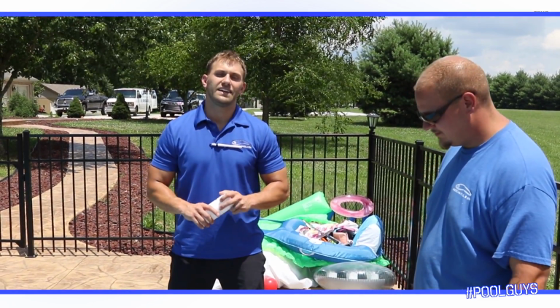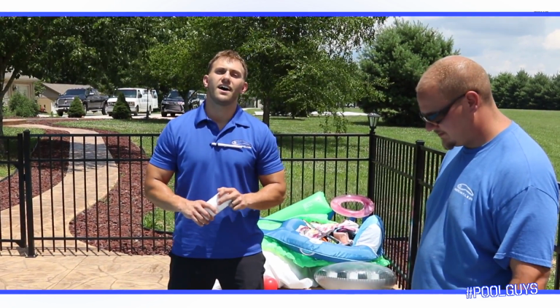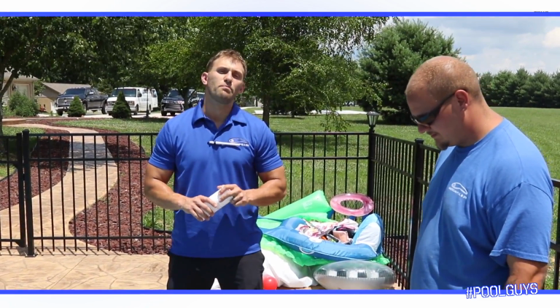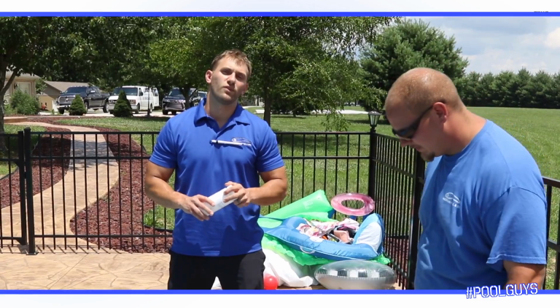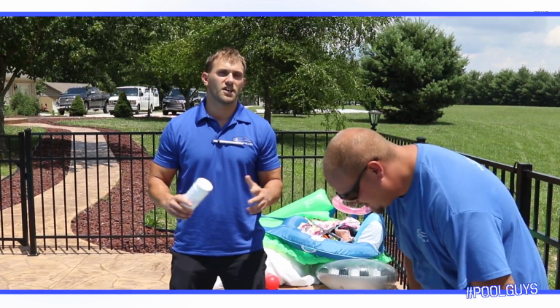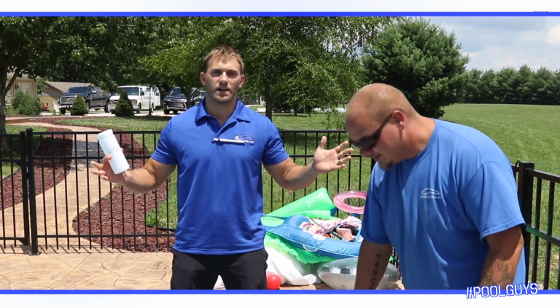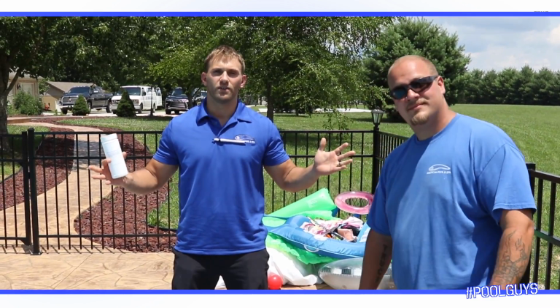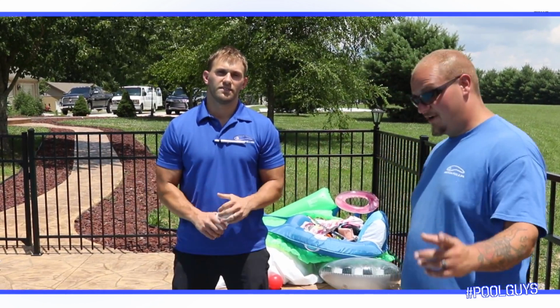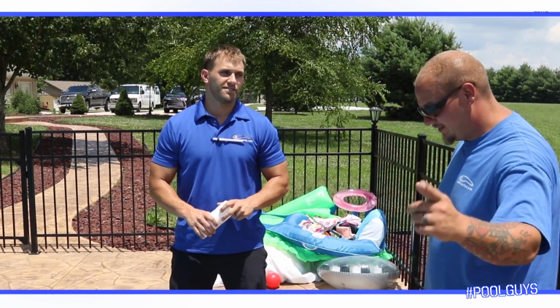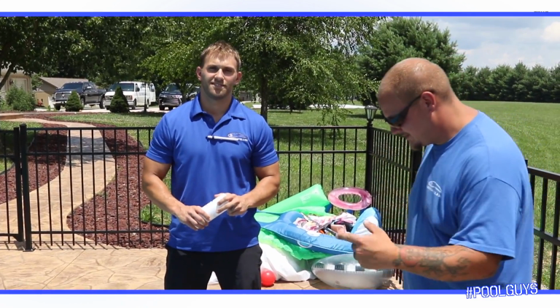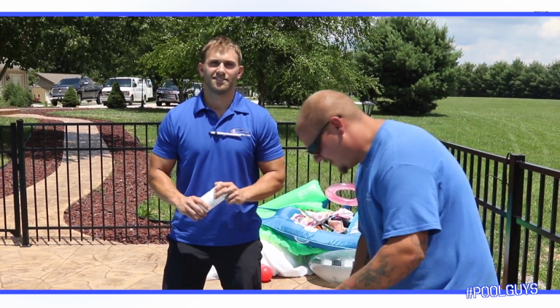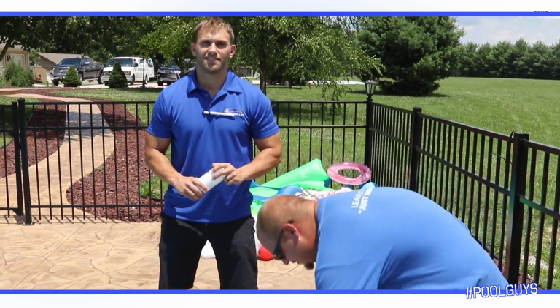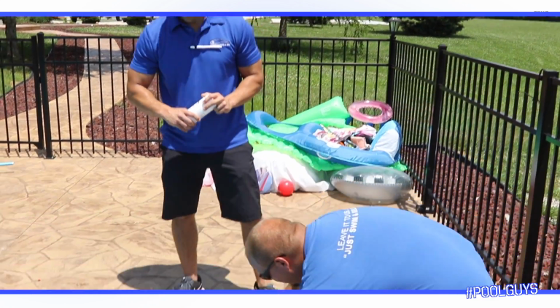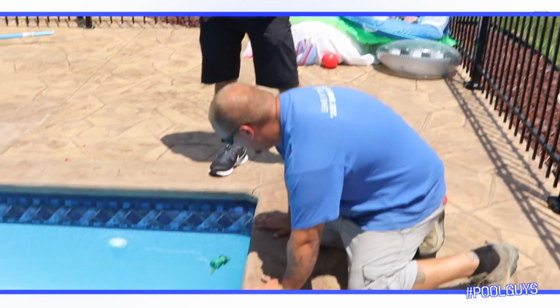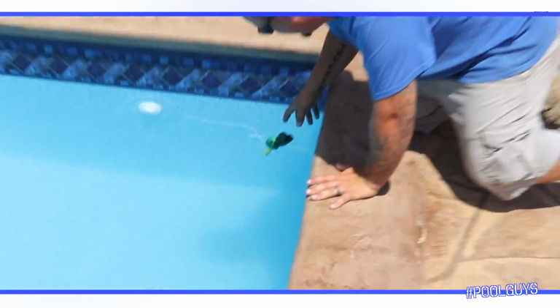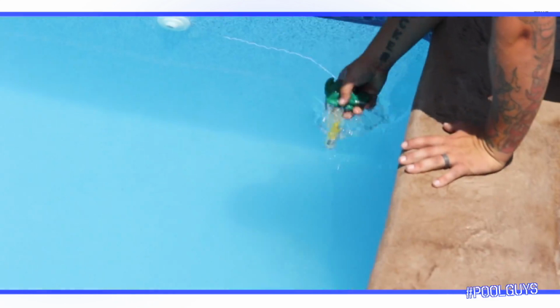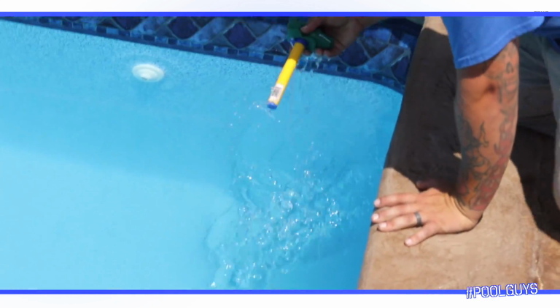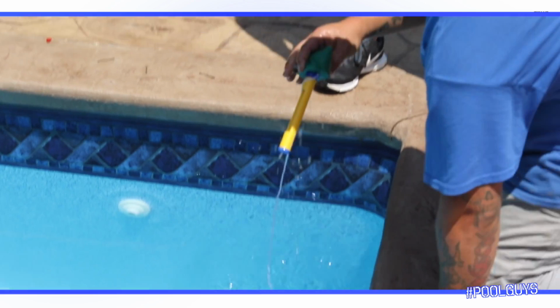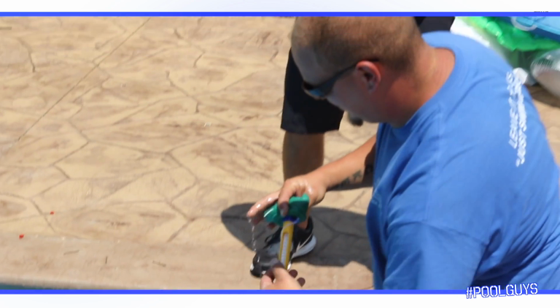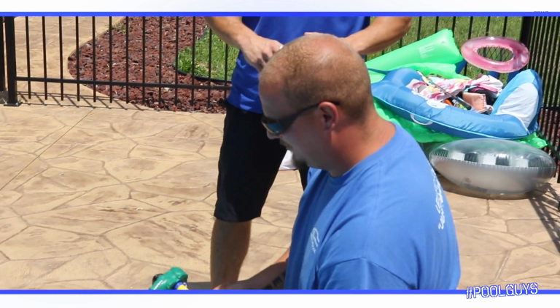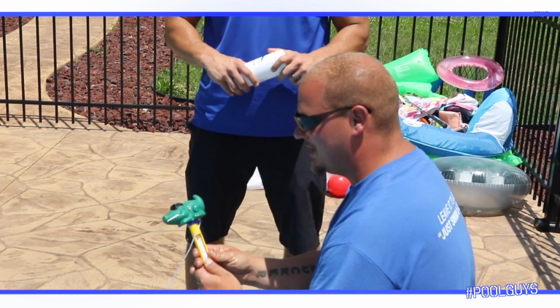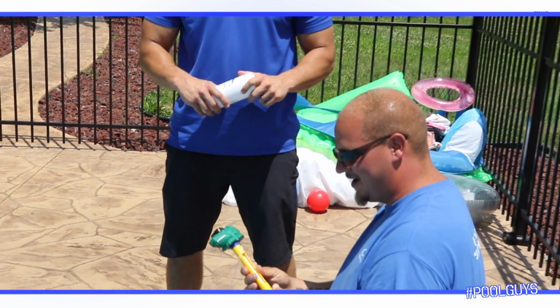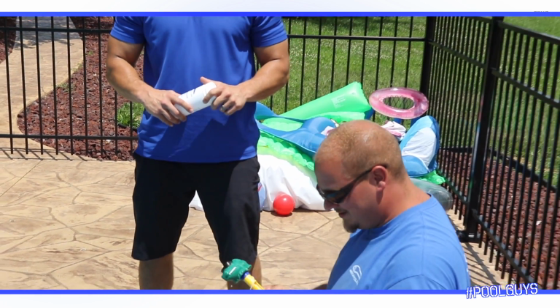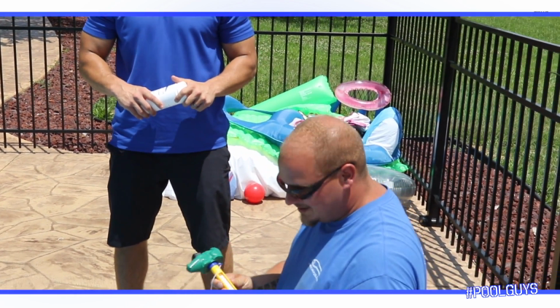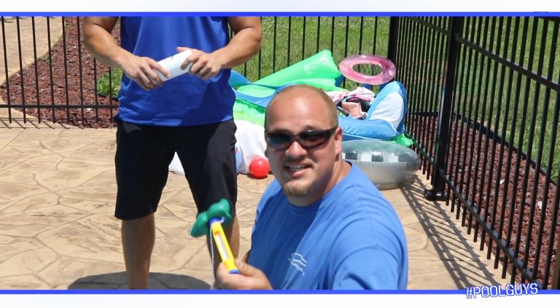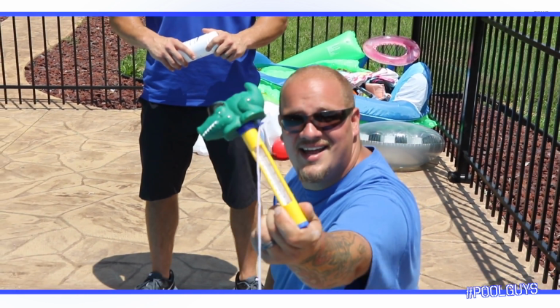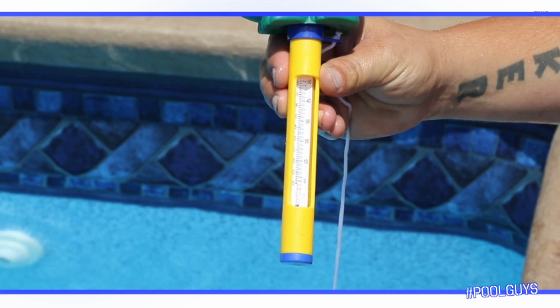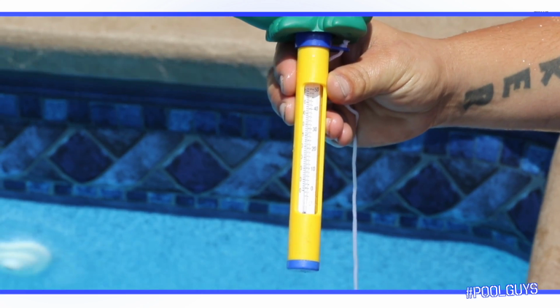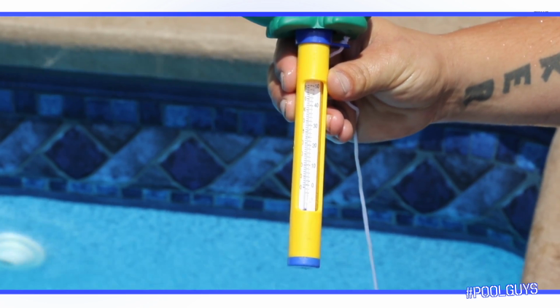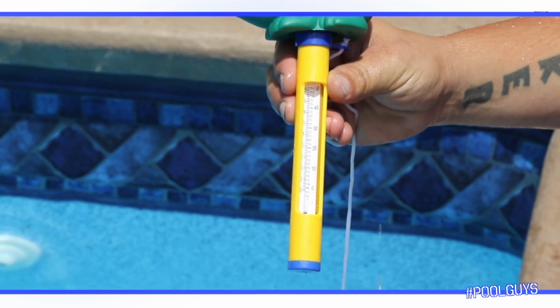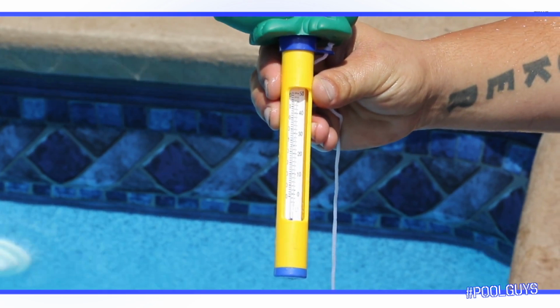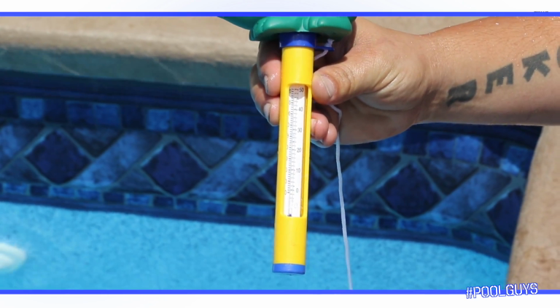It is a hot, beautiful summer right now. Matter of fact, let's see how hot this pool is. We got these nice thermometers in there — a little croaky the crocodile. You see that? Reading 90. It's hot.